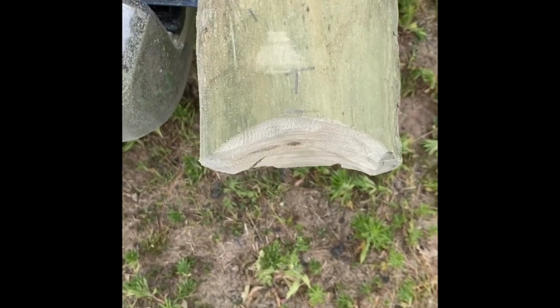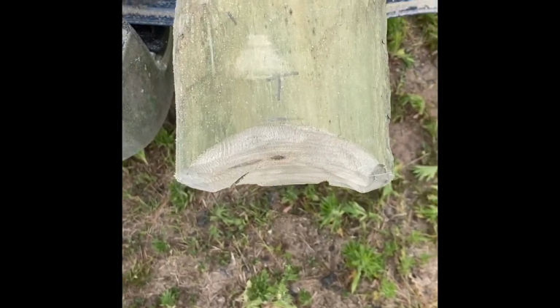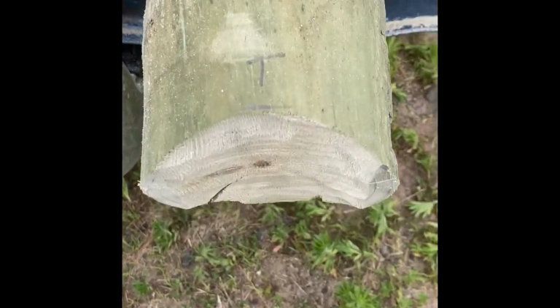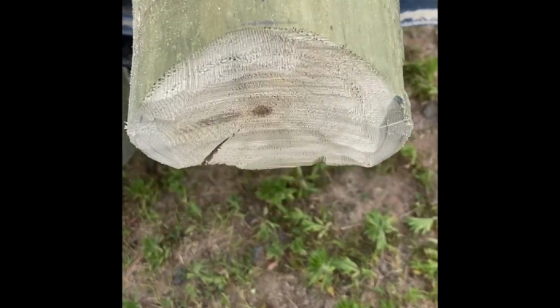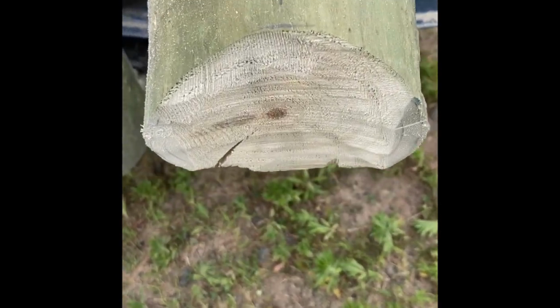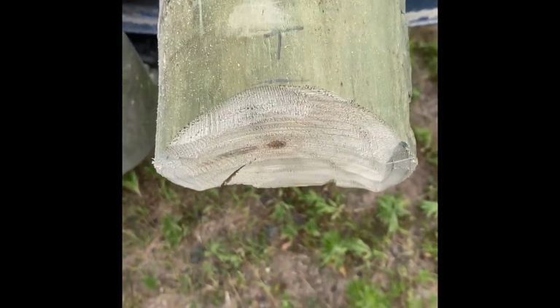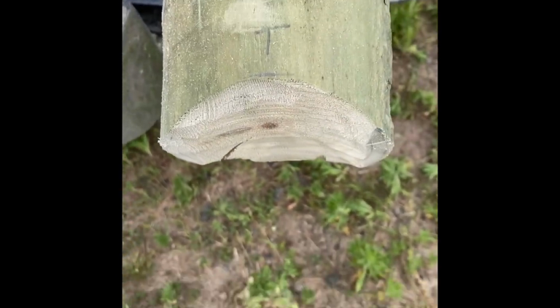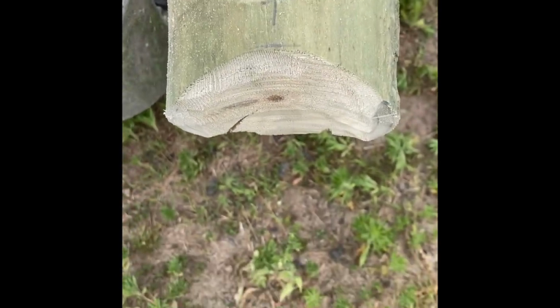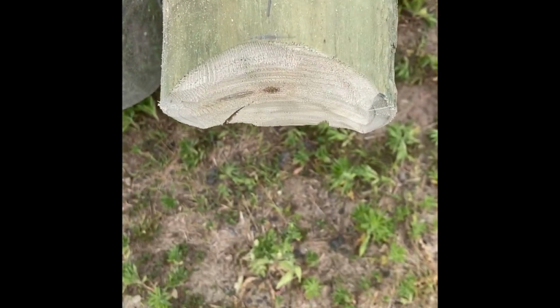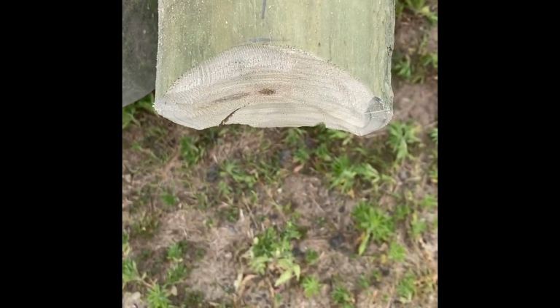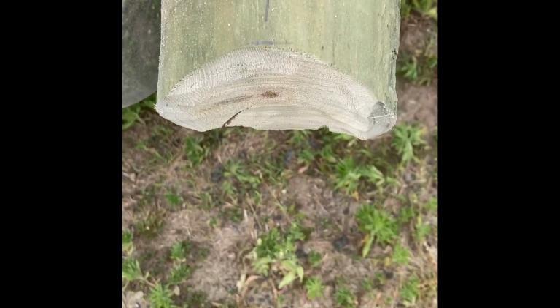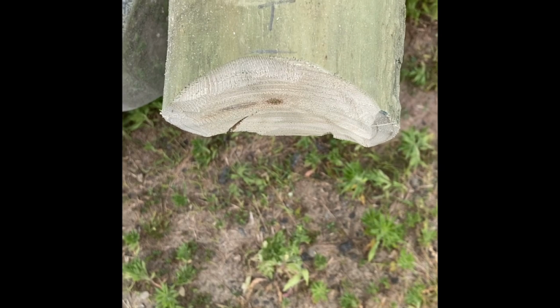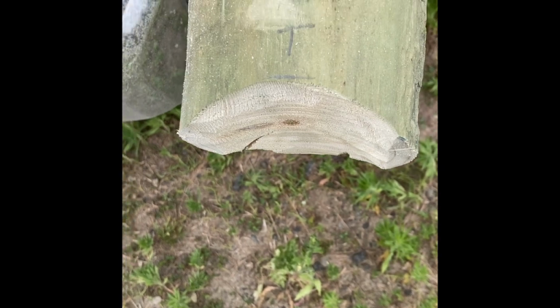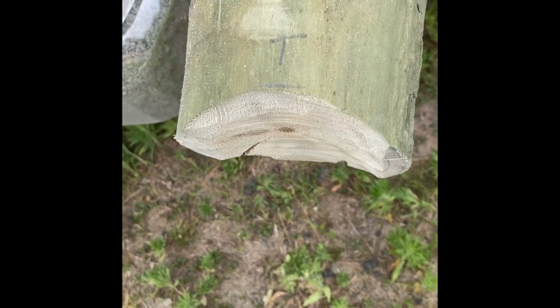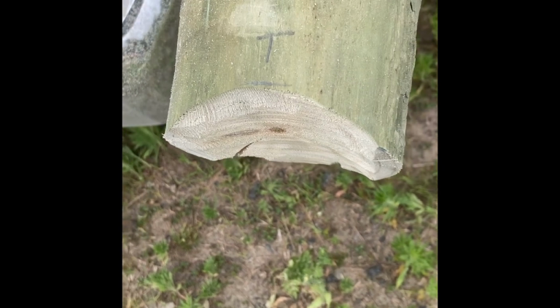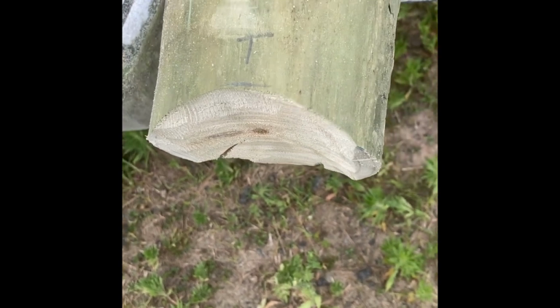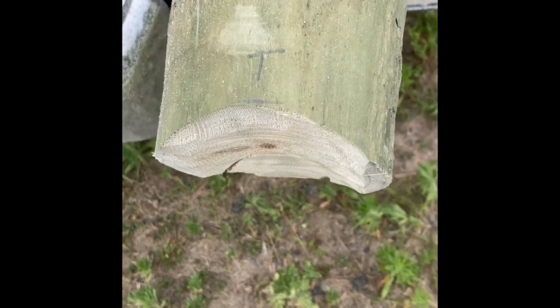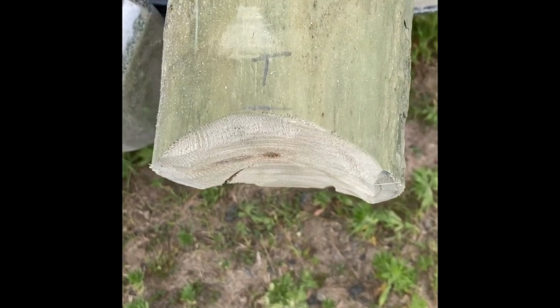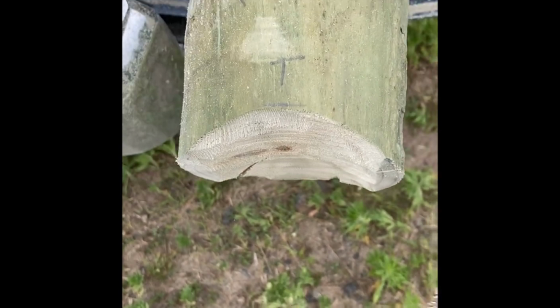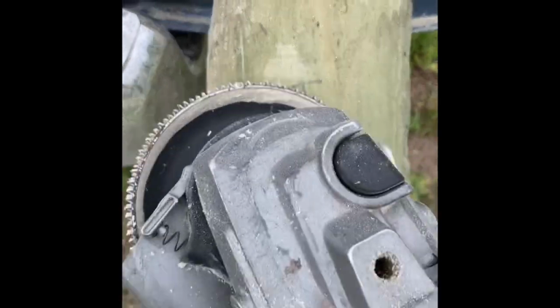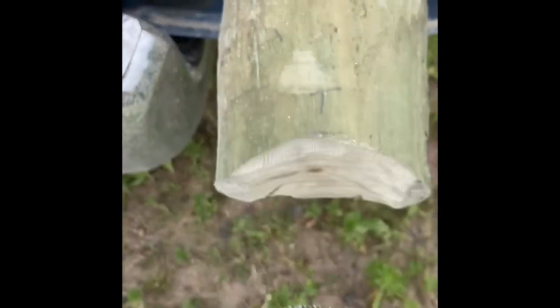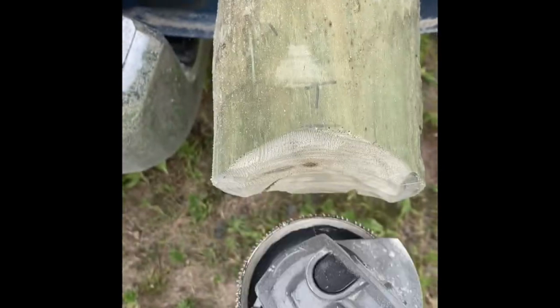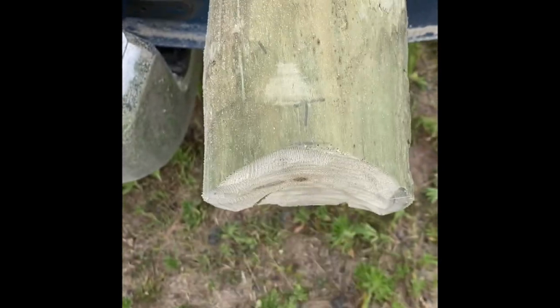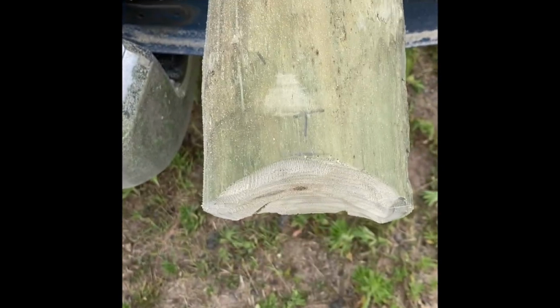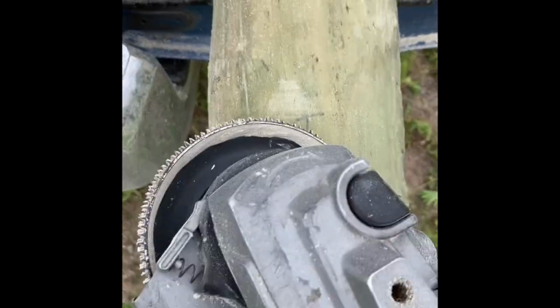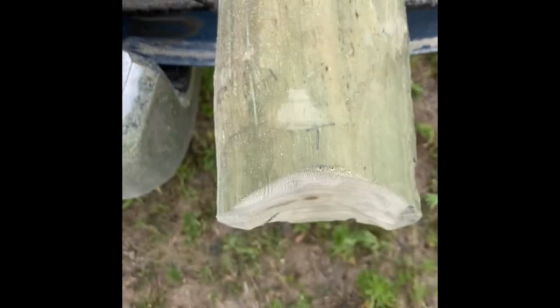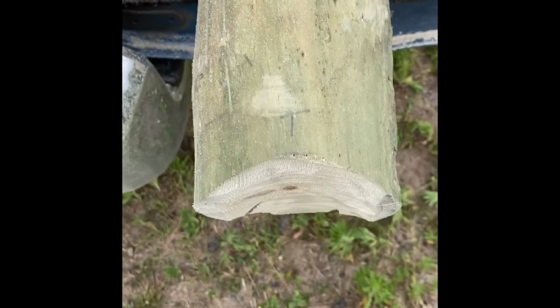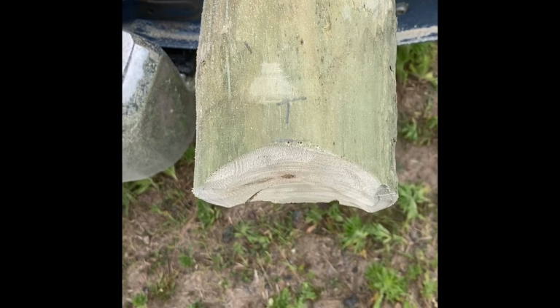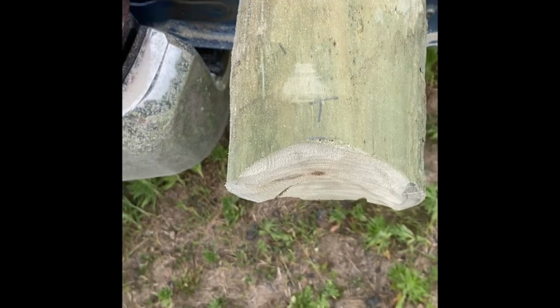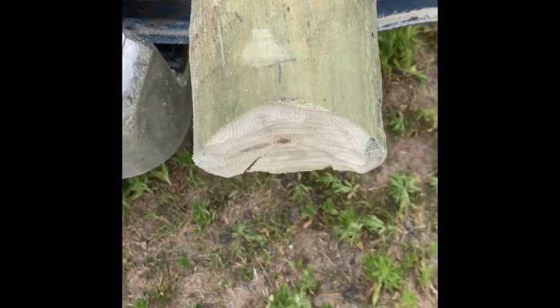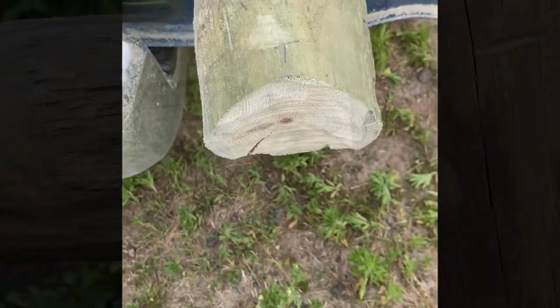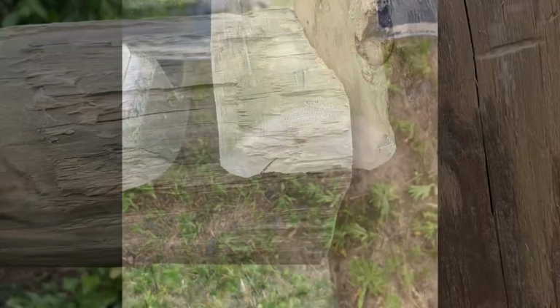There you go. I'm going to fit that between my rails, and I can carve here or there to make it fit as needed. Hope that helps — good luck out there.